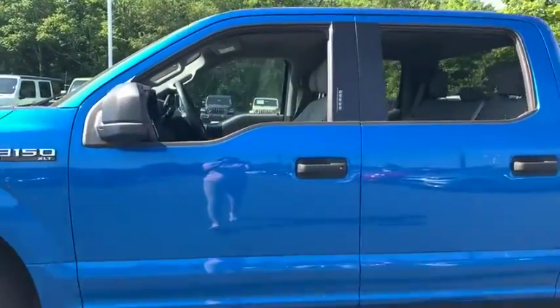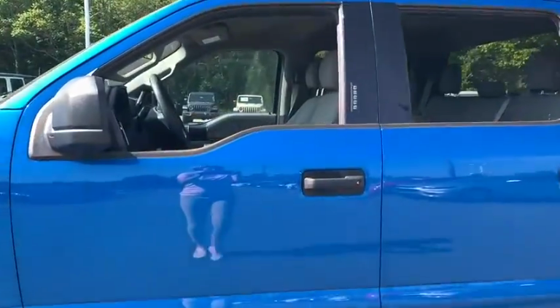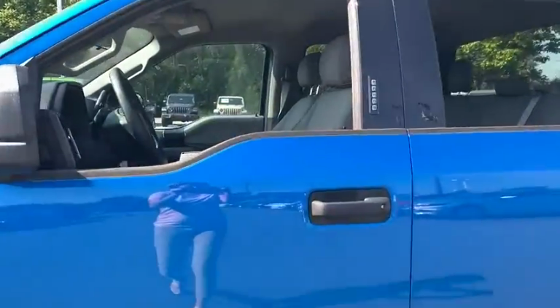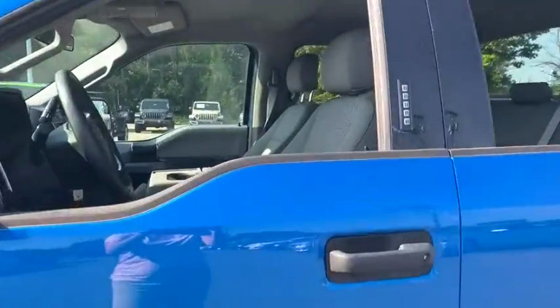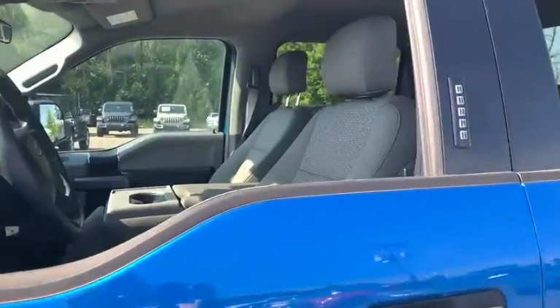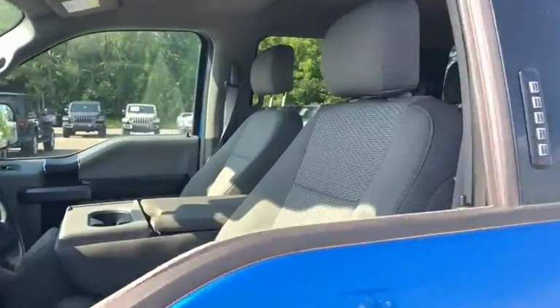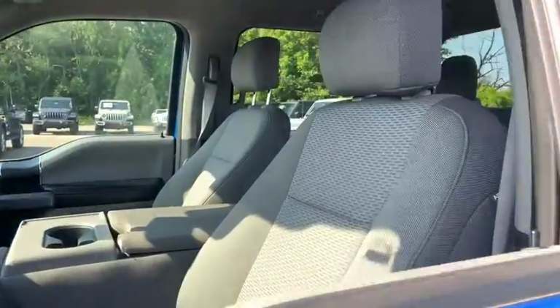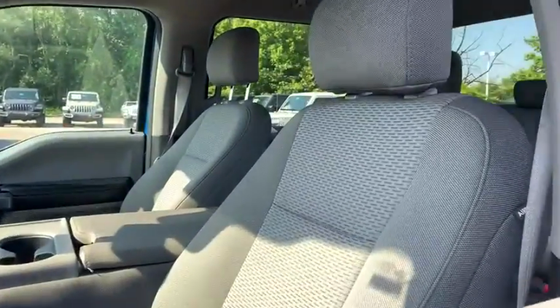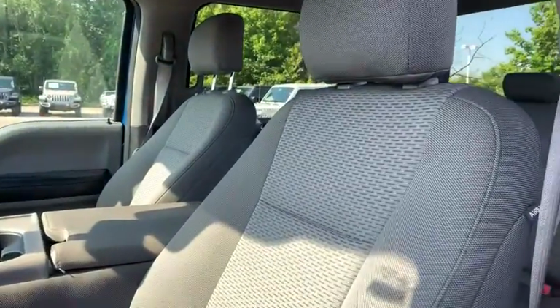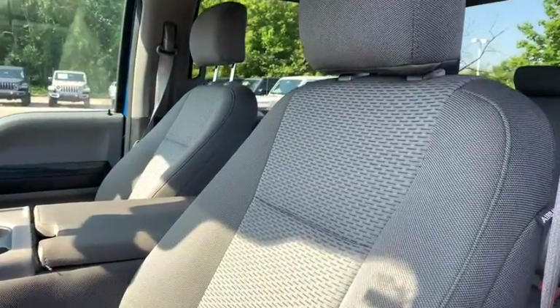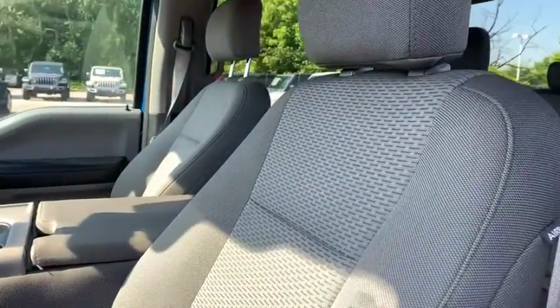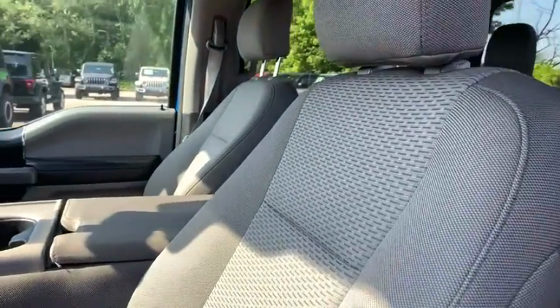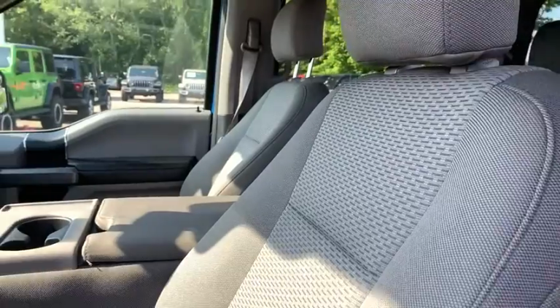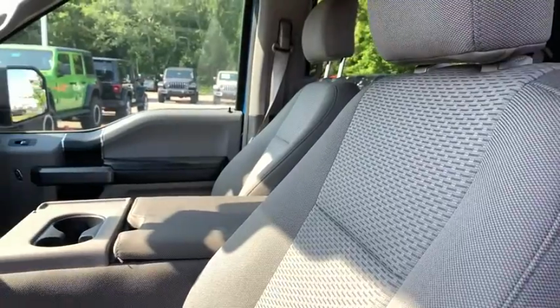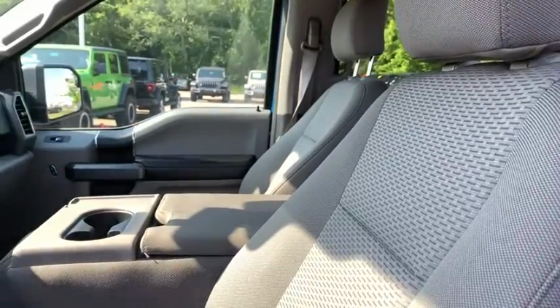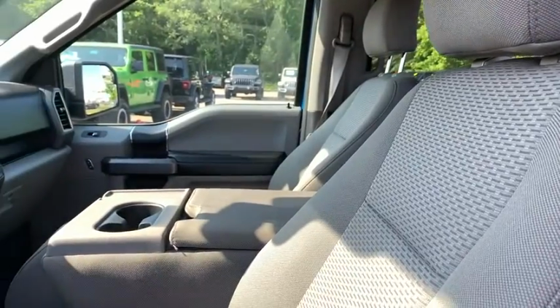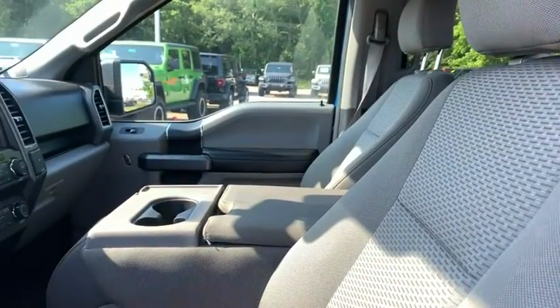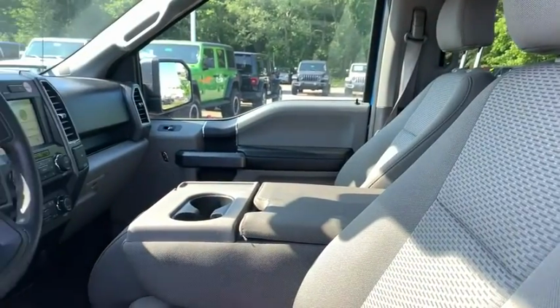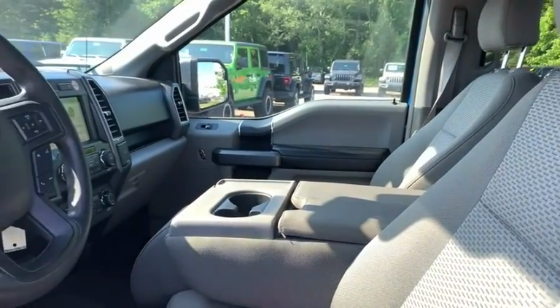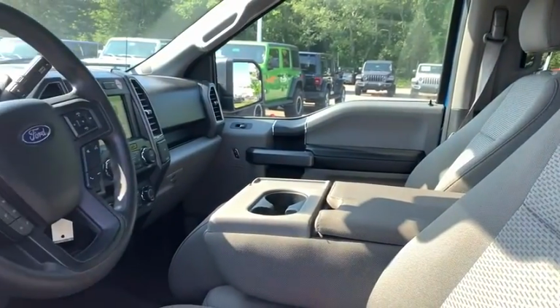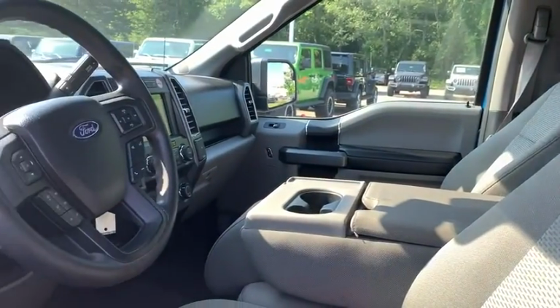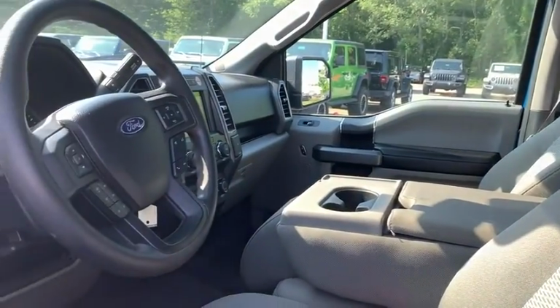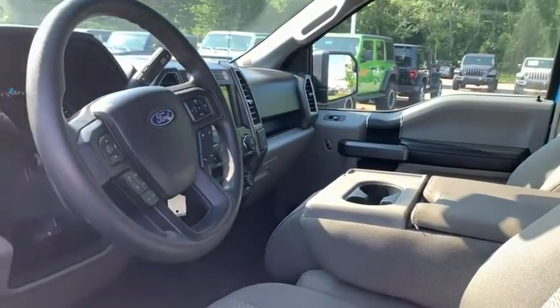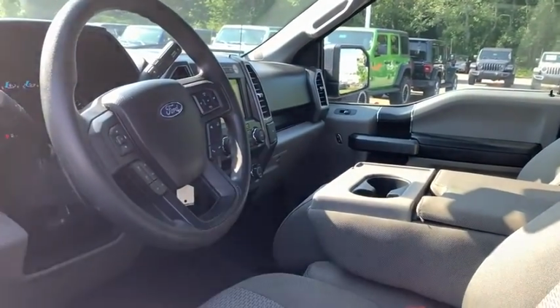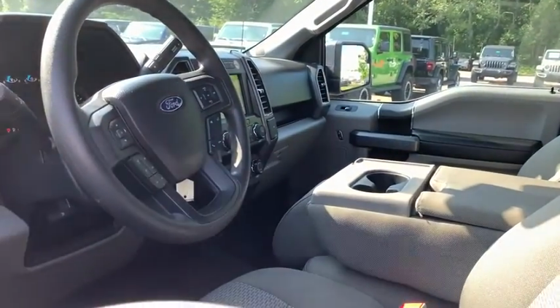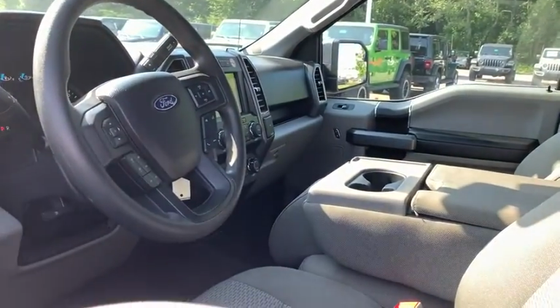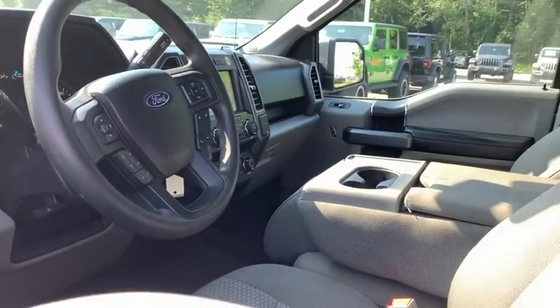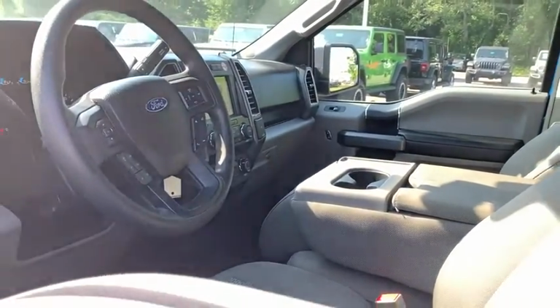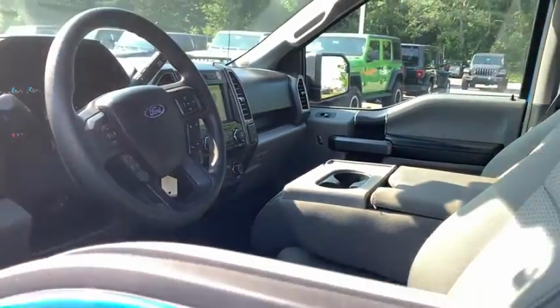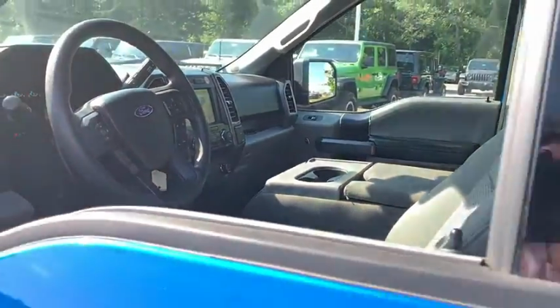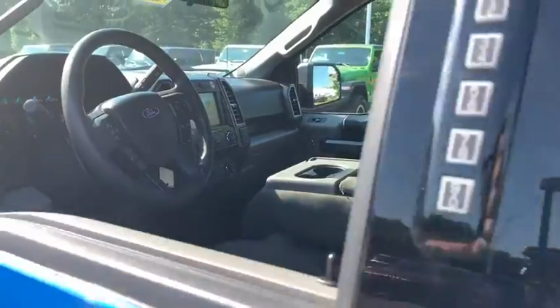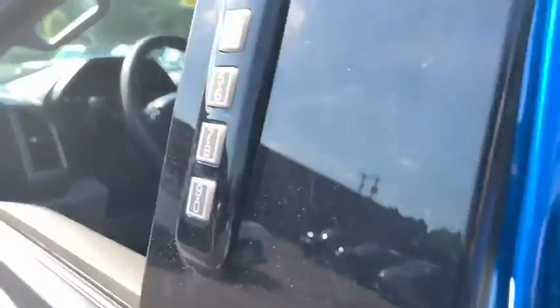Traction control, Bluetooth, dual airbags, power steering, four-wheel disc brakes, compass, electronic stability control, brake assist, tachometer.